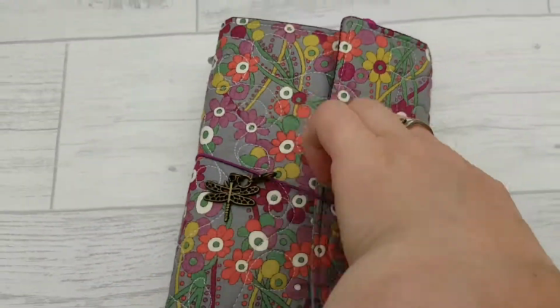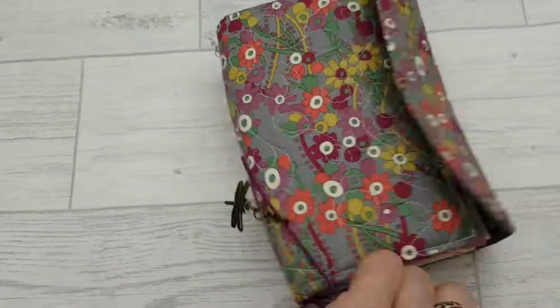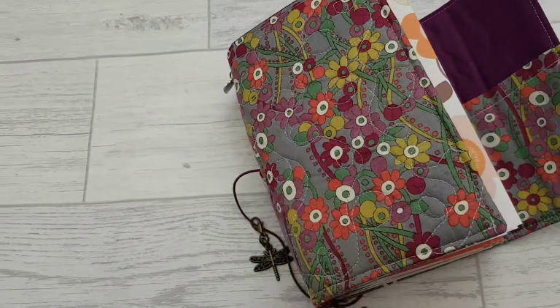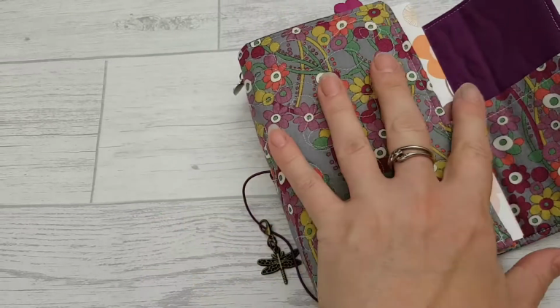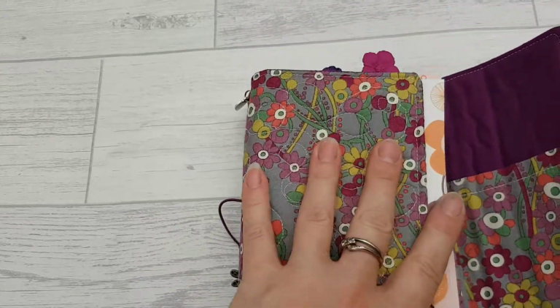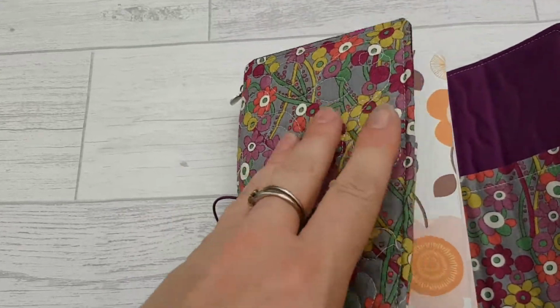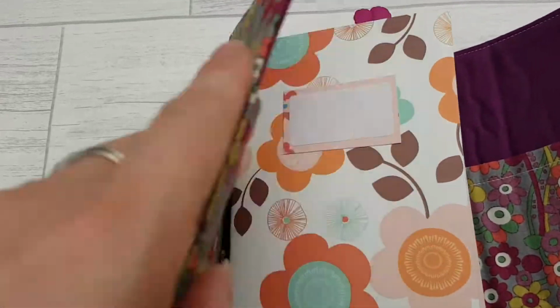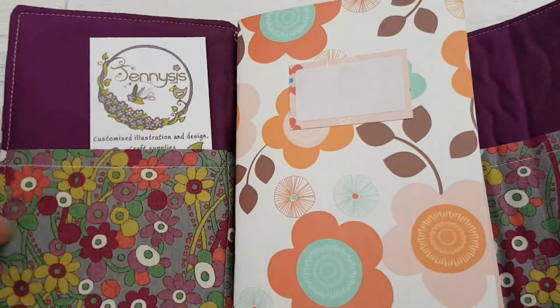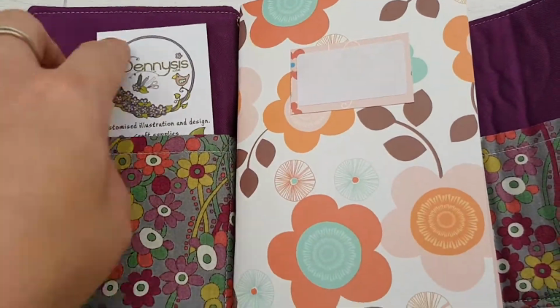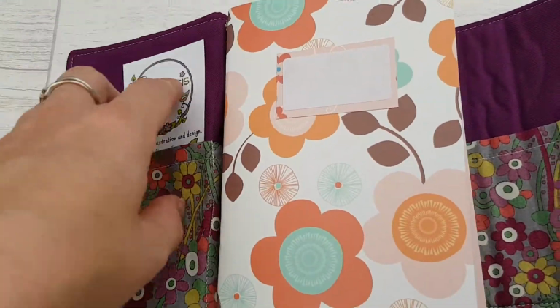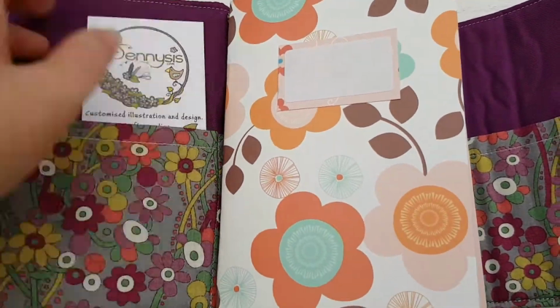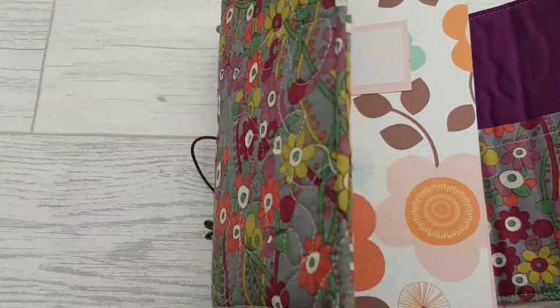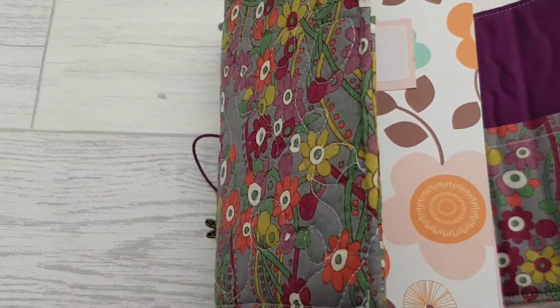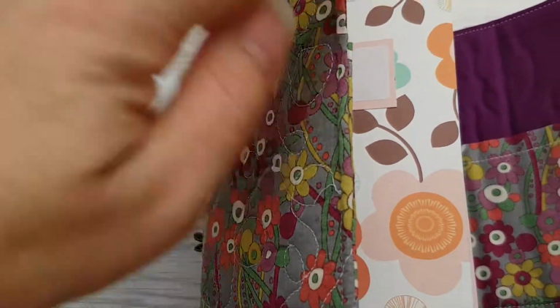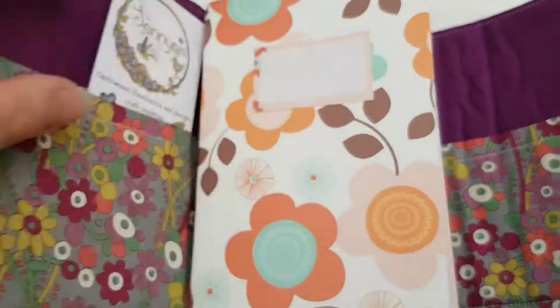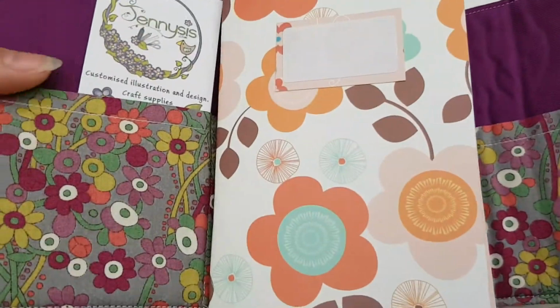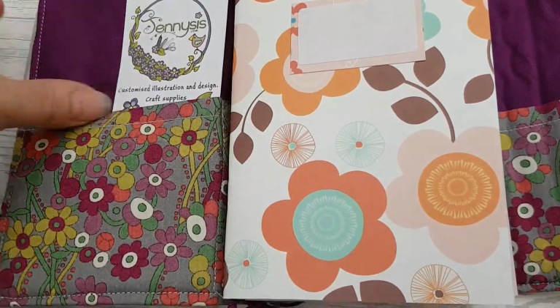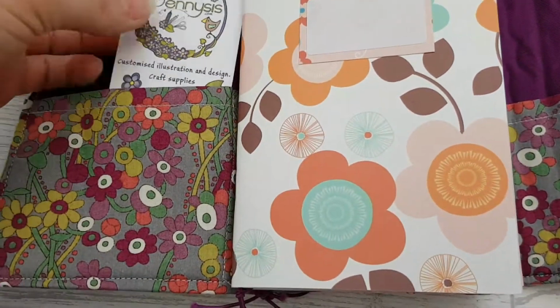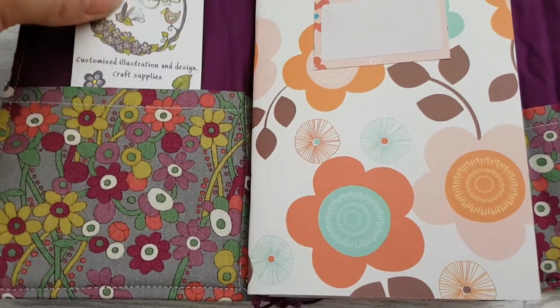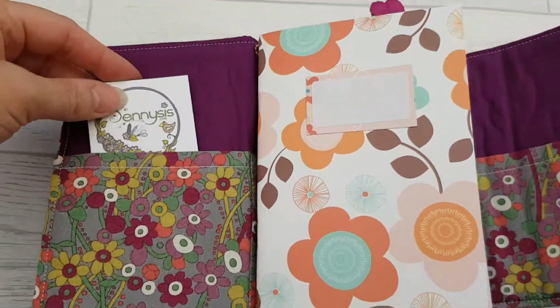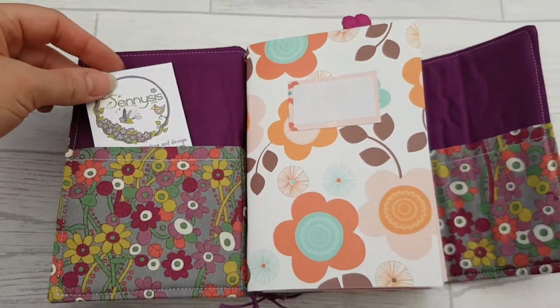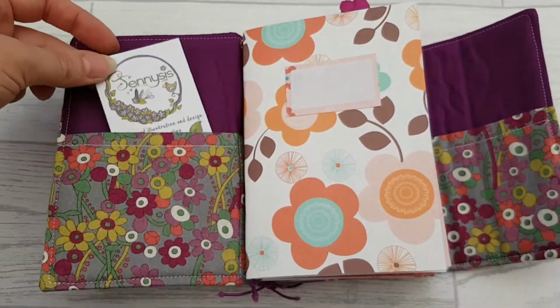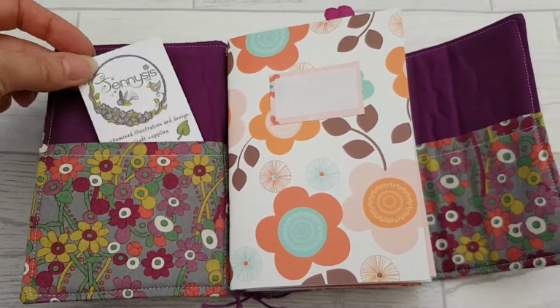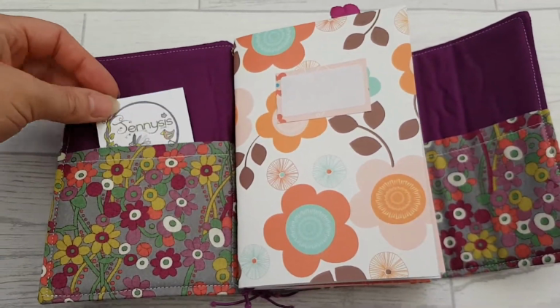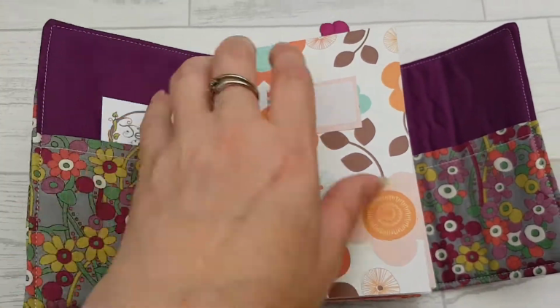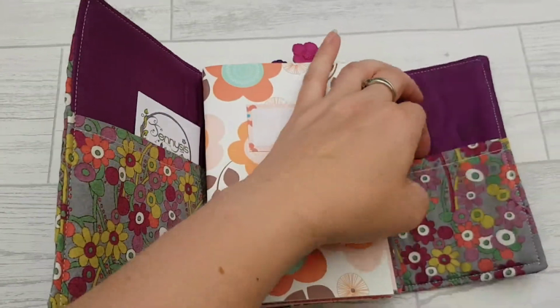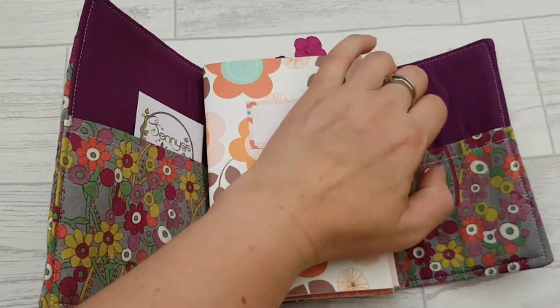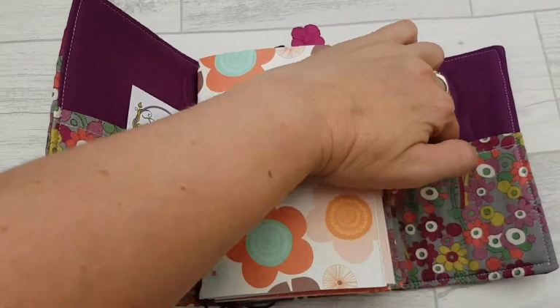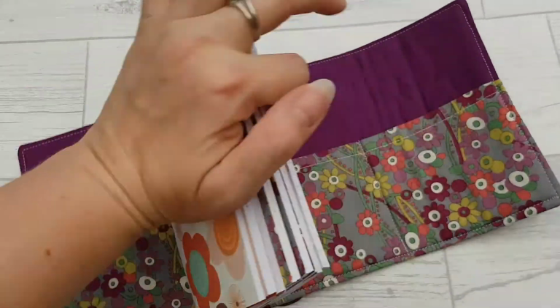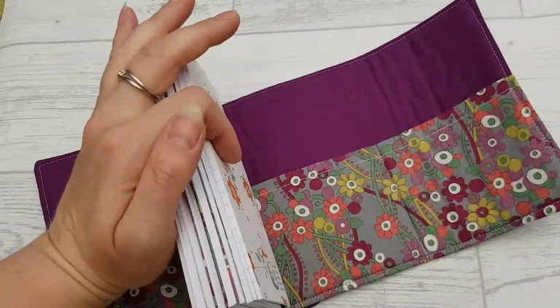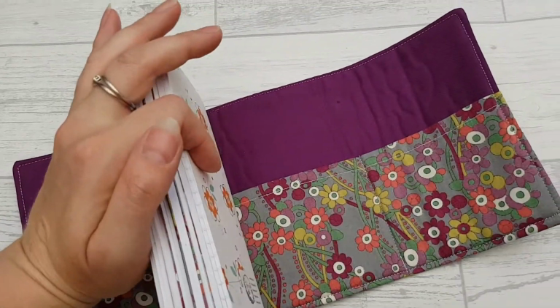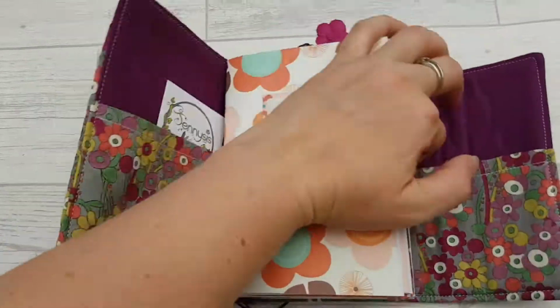So let's have a look inside. There are three pockets — one there, one there, one just in there.